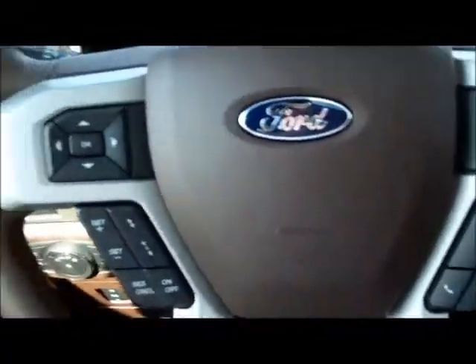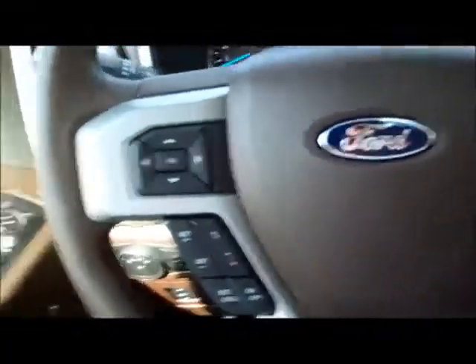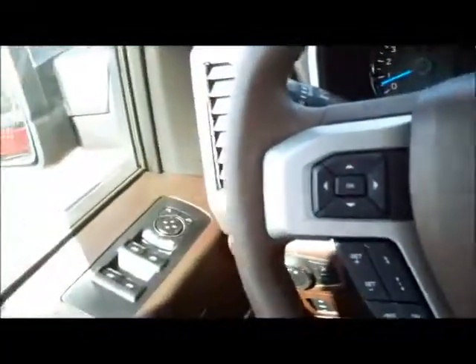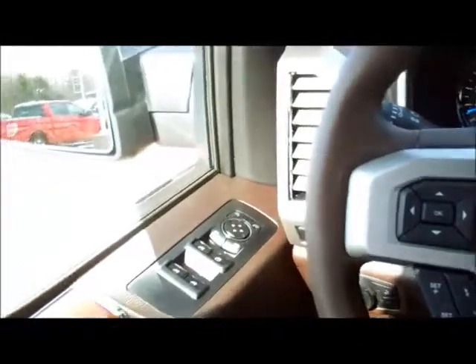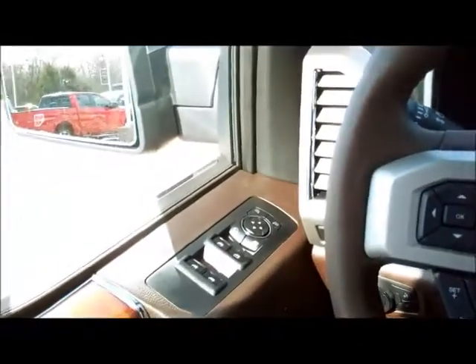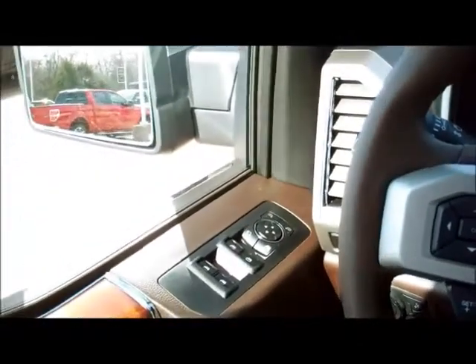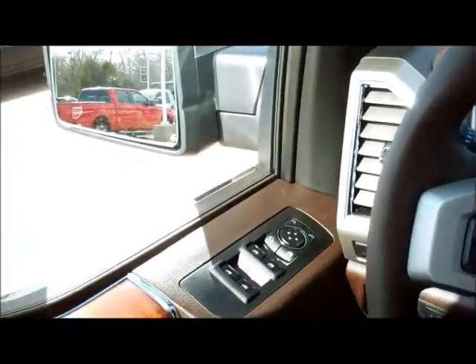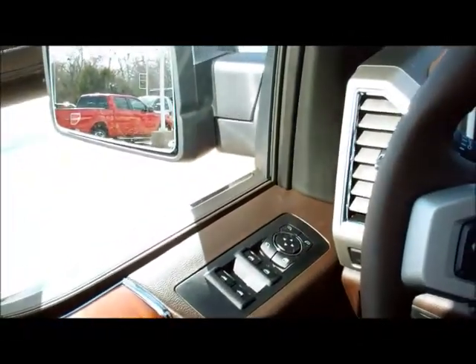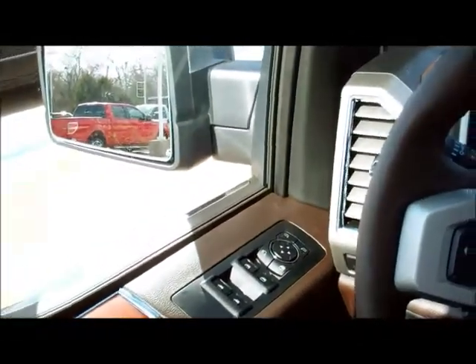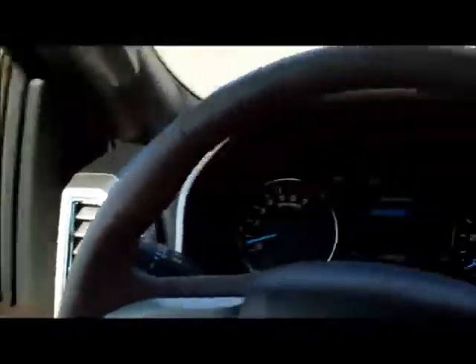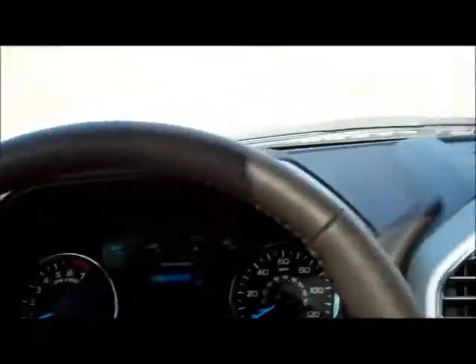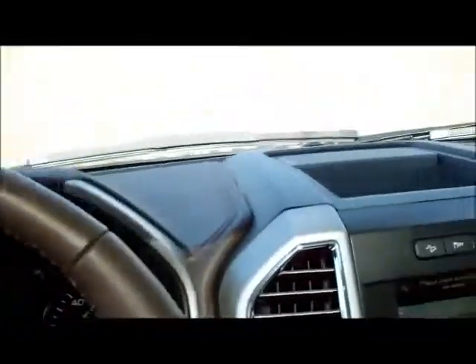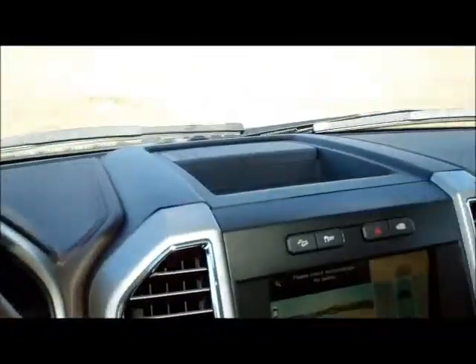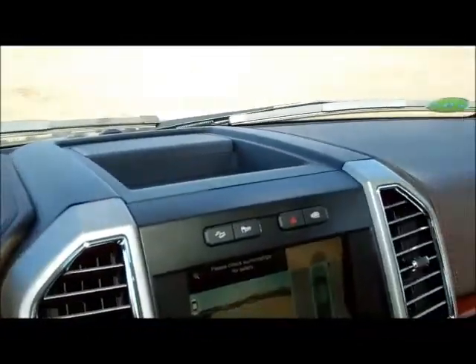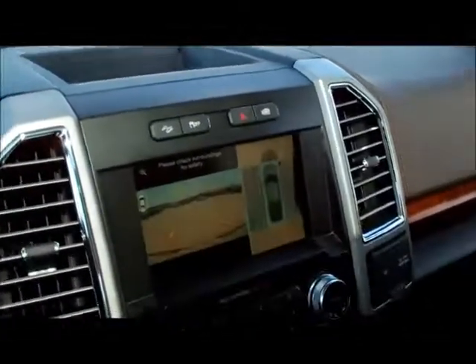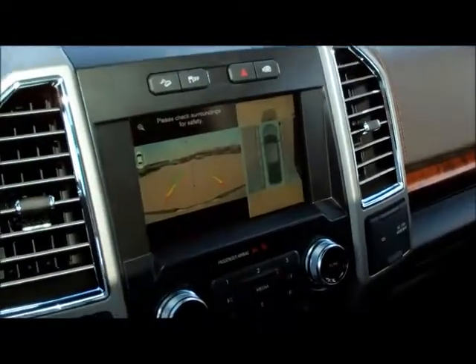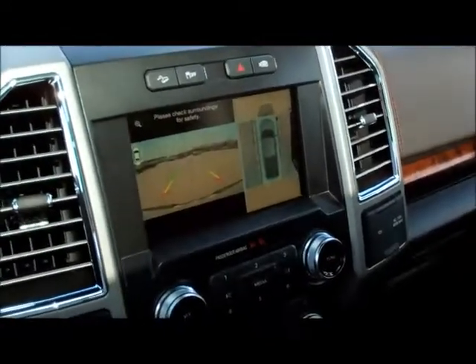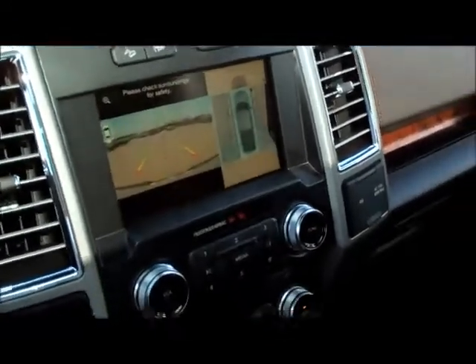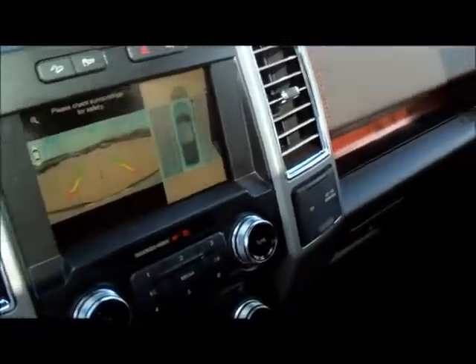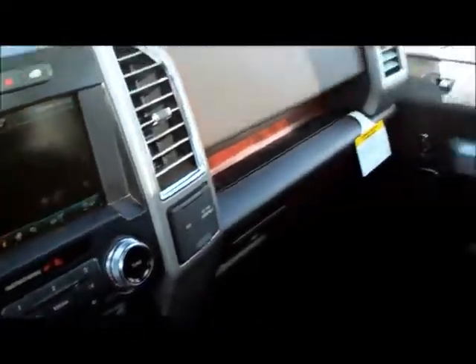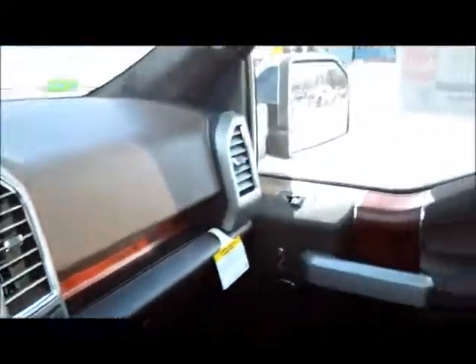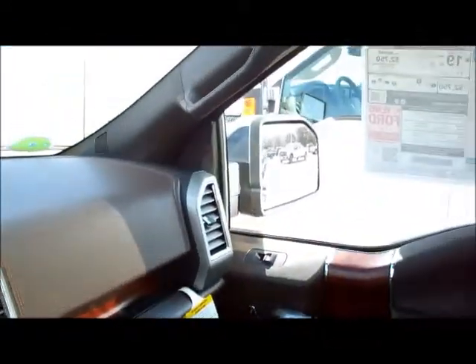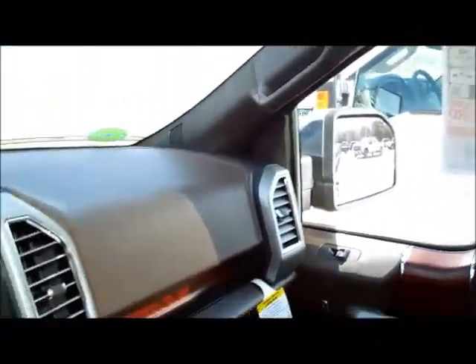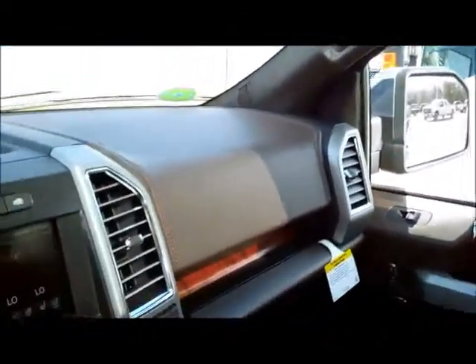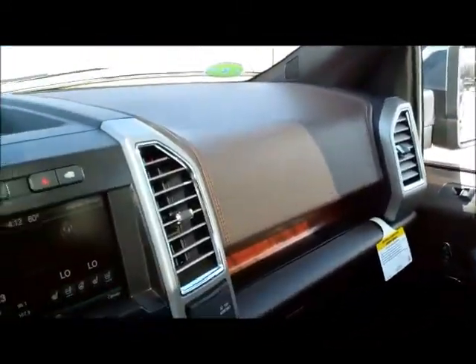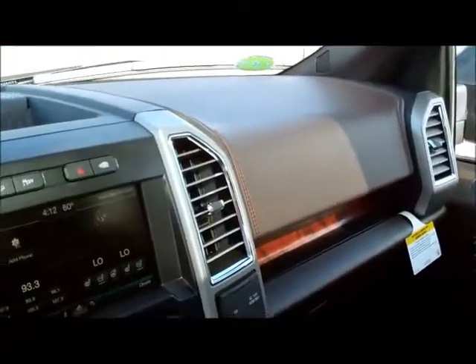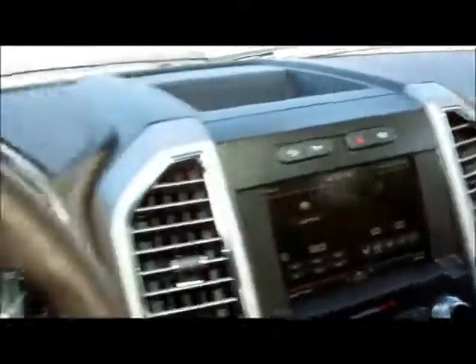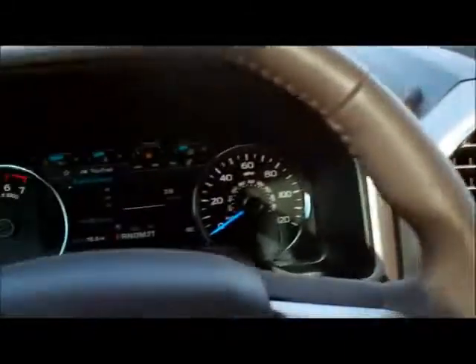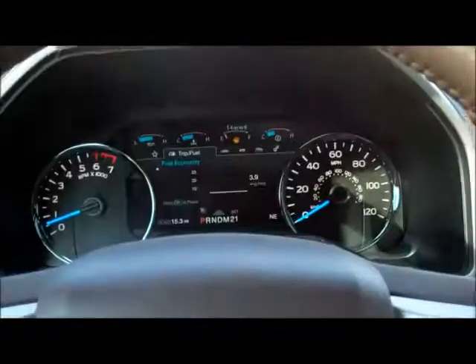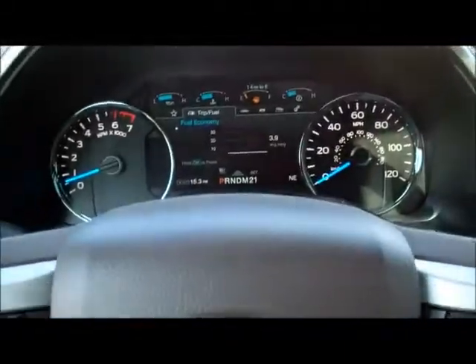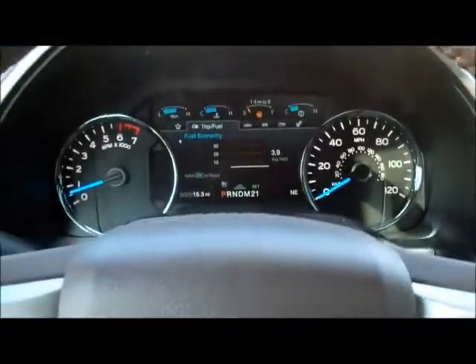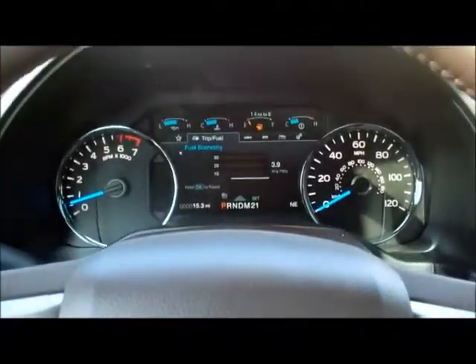There are many more options and systems in this vehicle, including traffic information and other information-providing features. Give us a call here at Patriot Ford and we'll be glad to share more details.